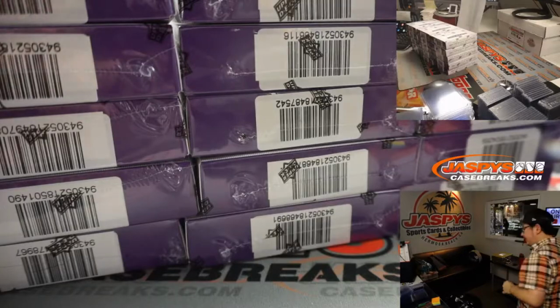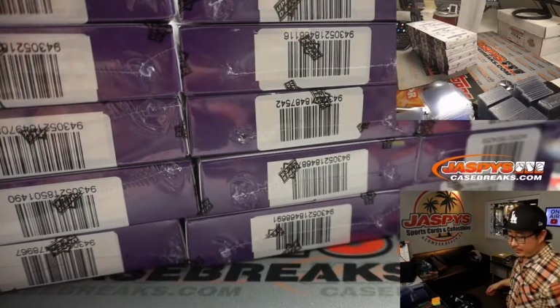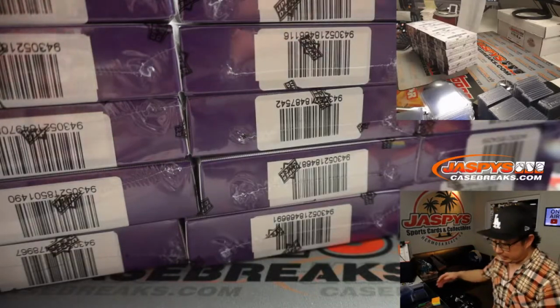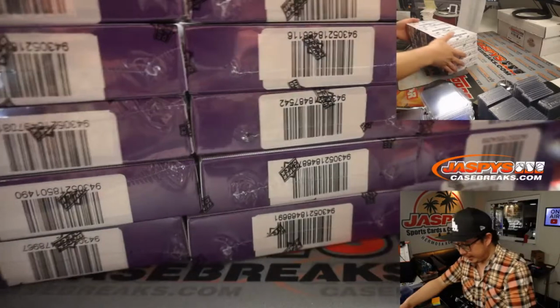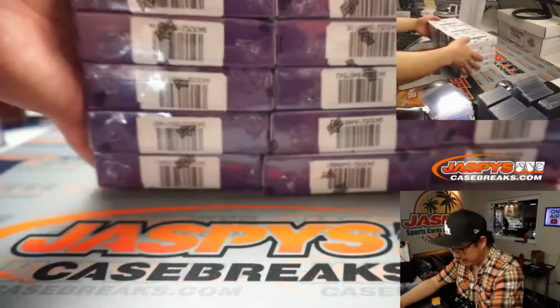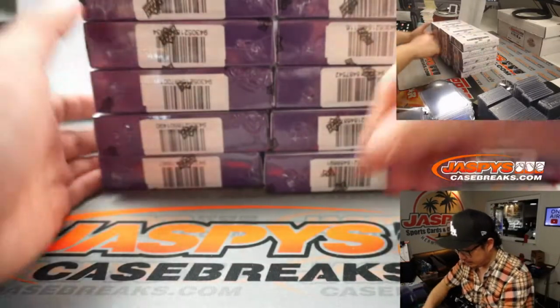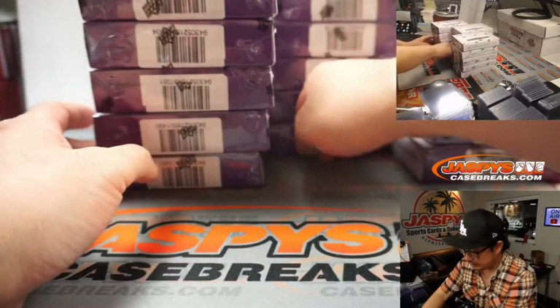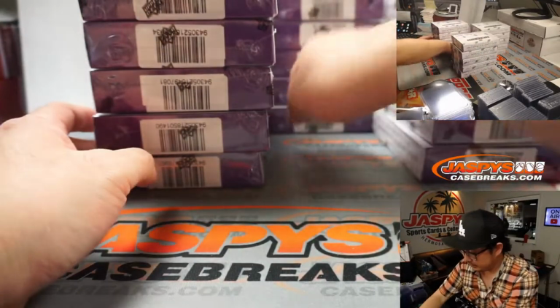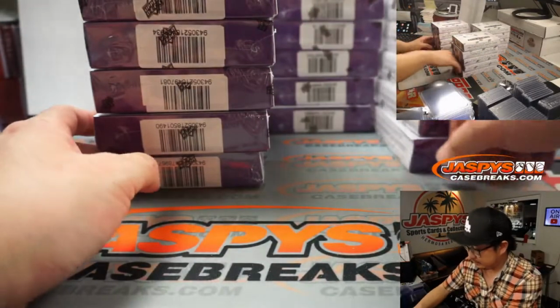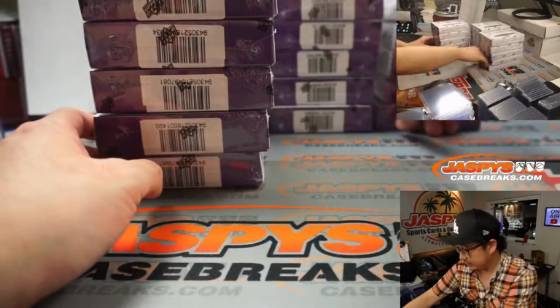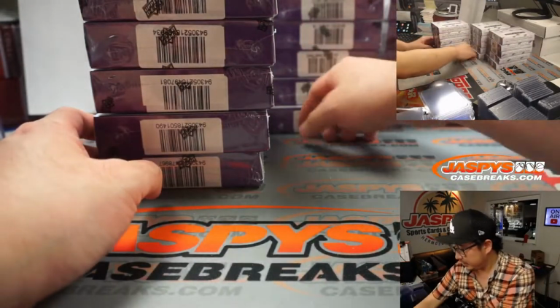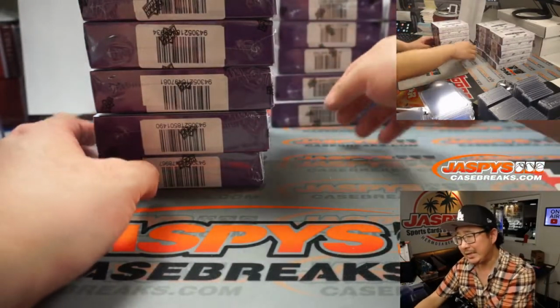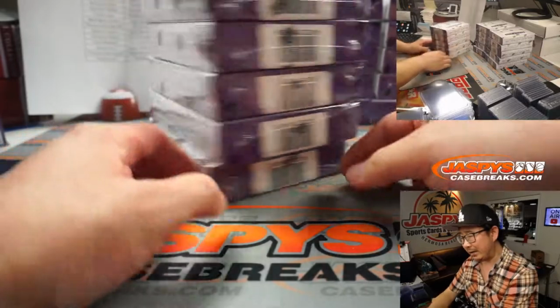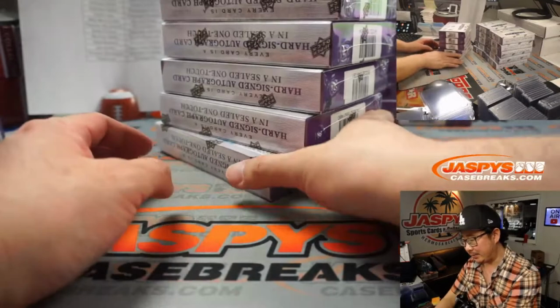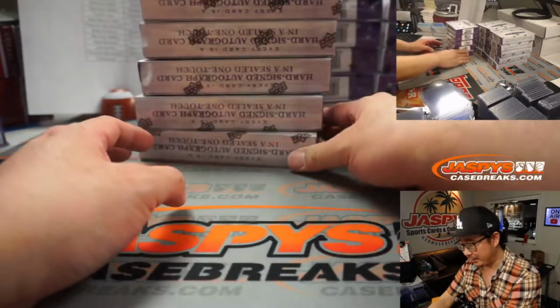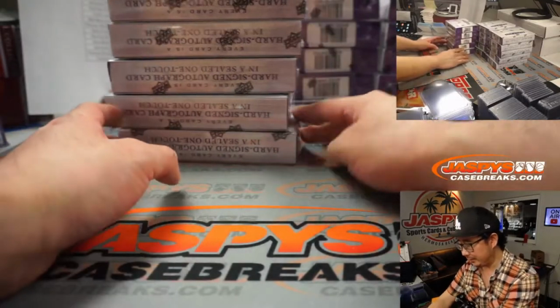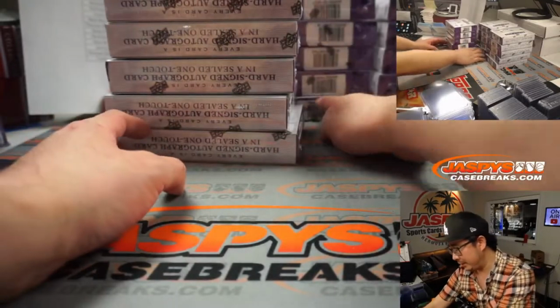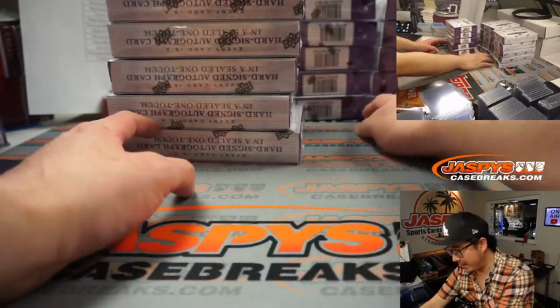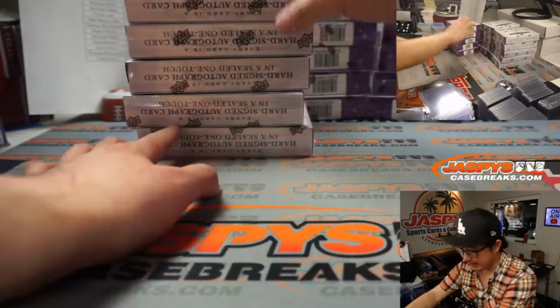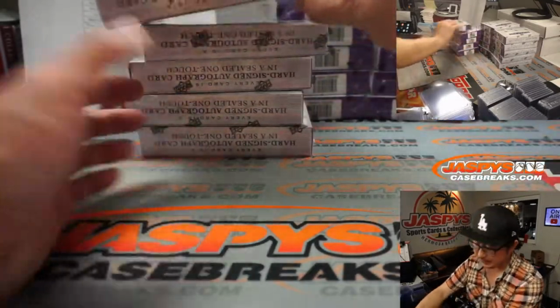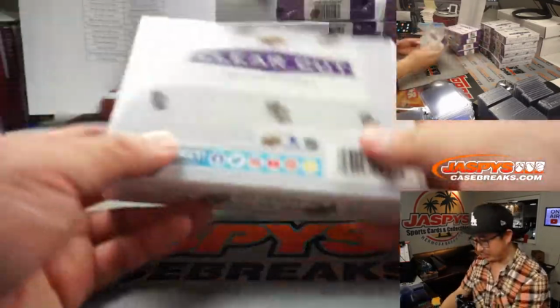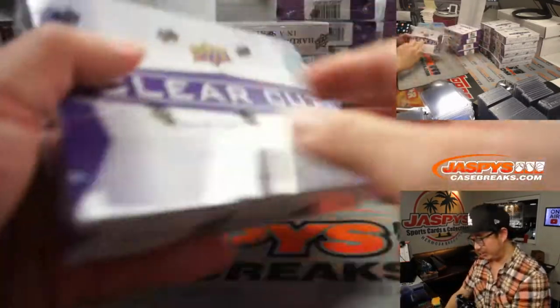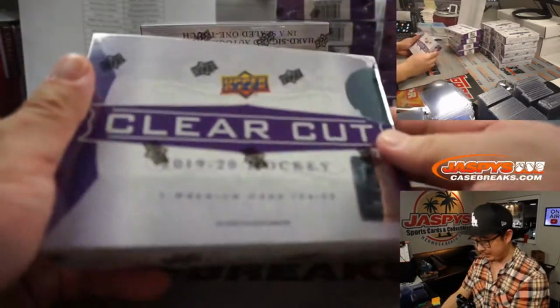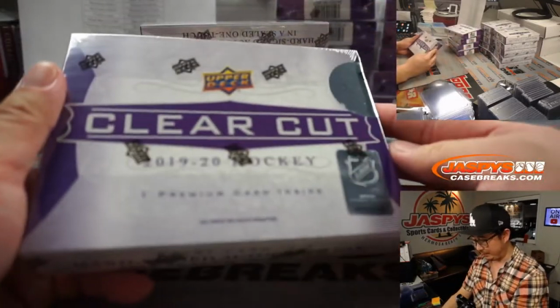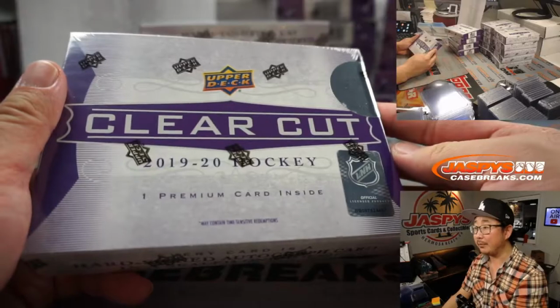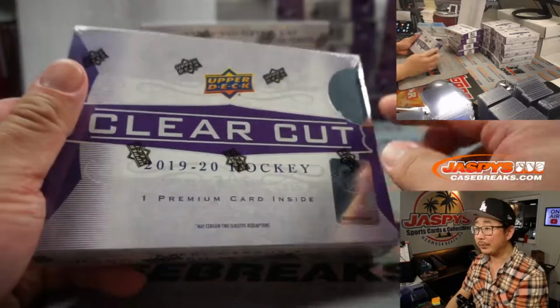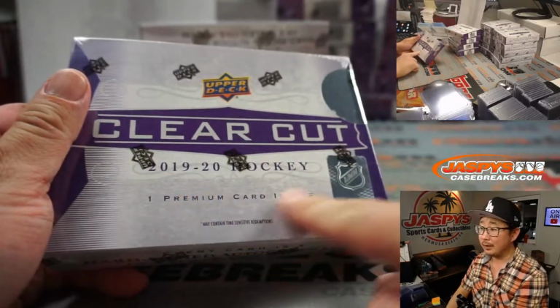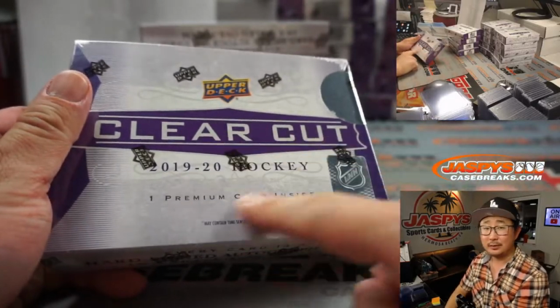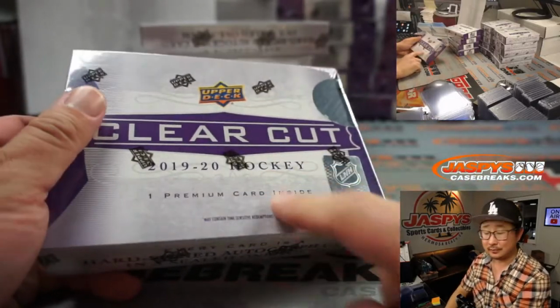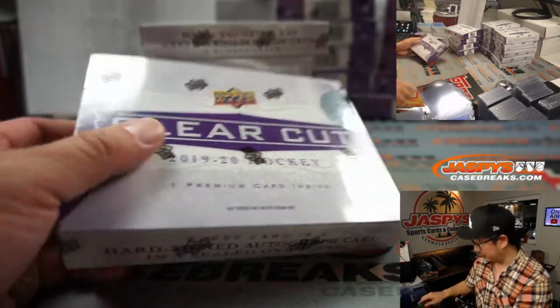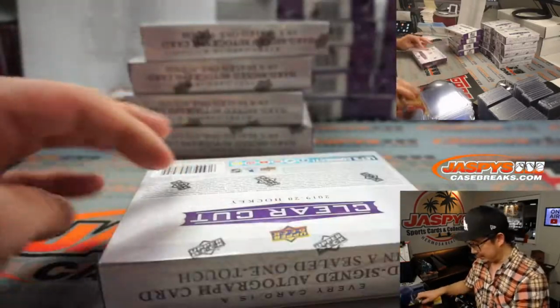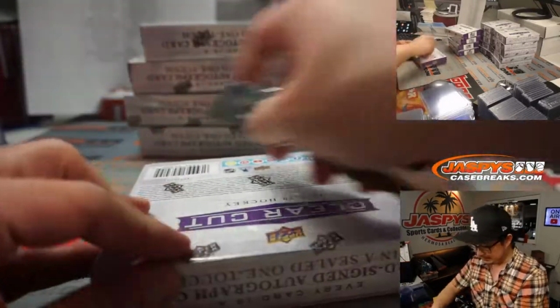This might be all the clear-cut we have for now. I think I saw an inner case — a non-master case inner case — but I don't know what's going to happen with that. For now, this is it.